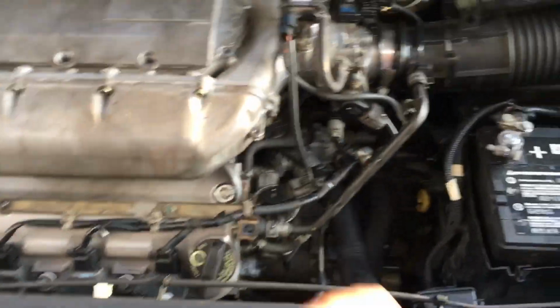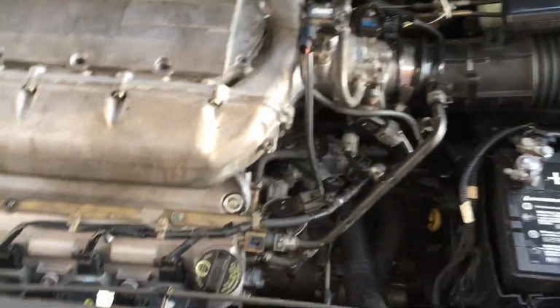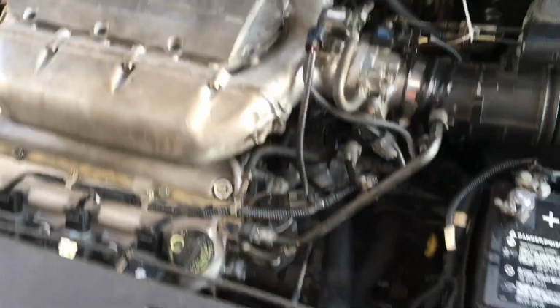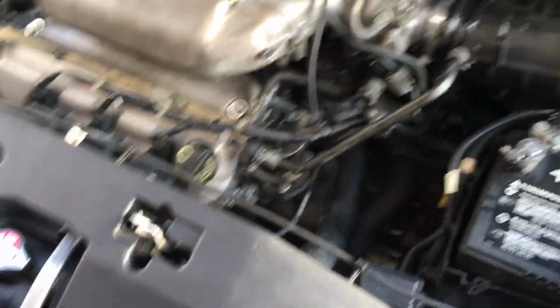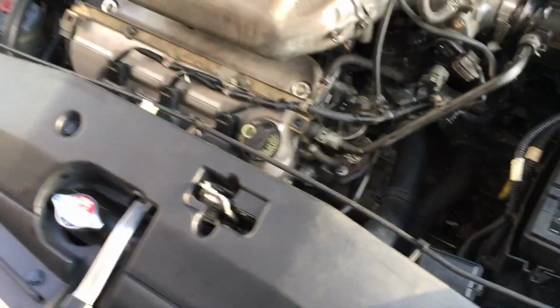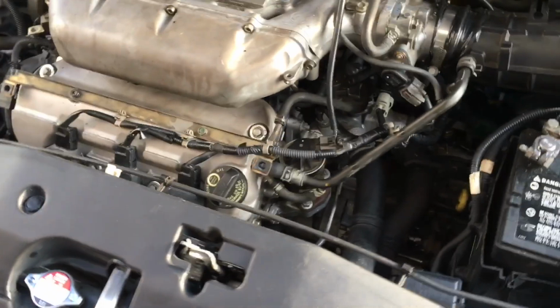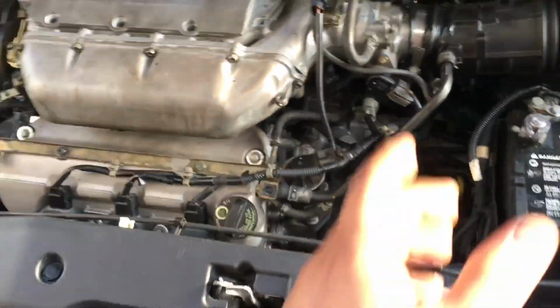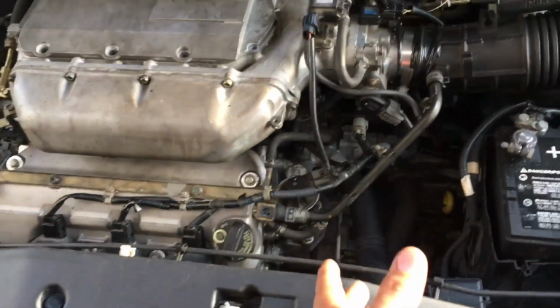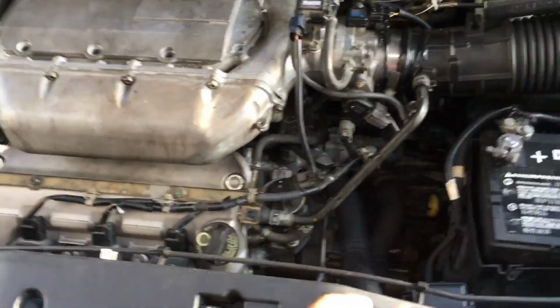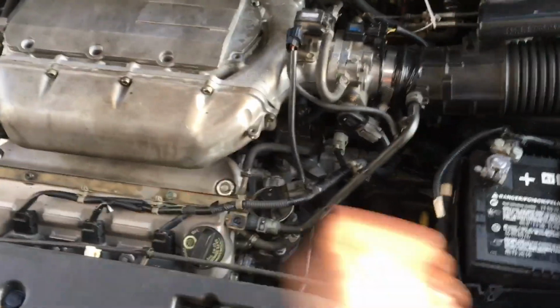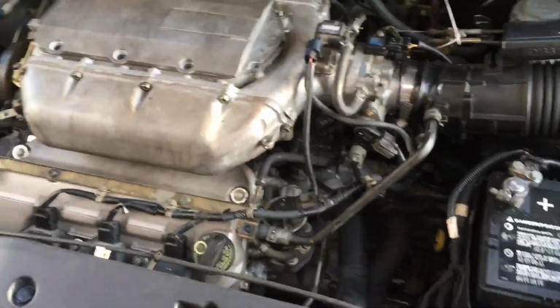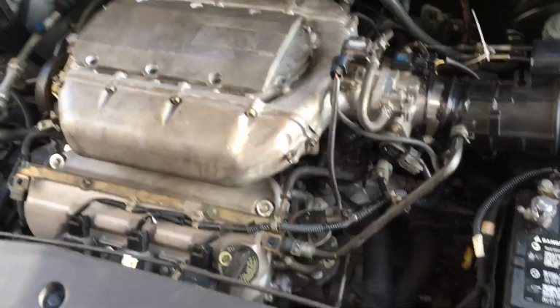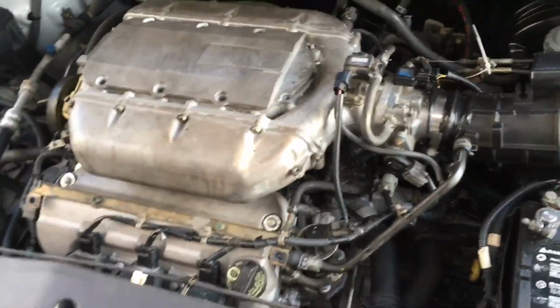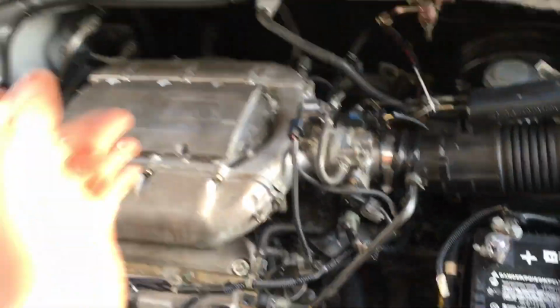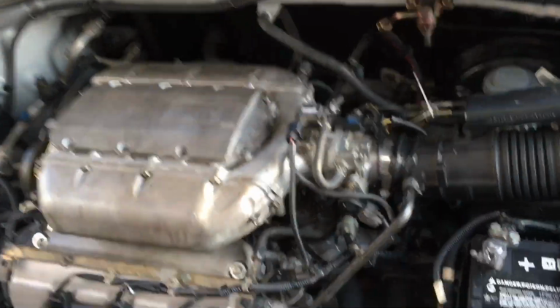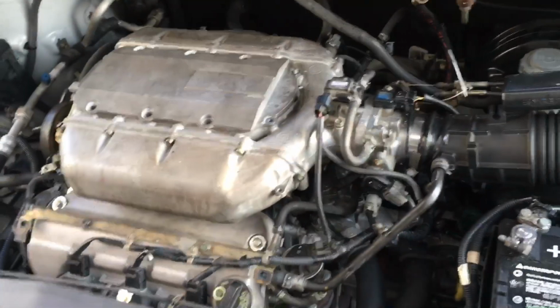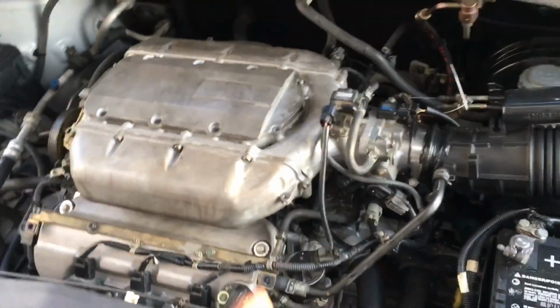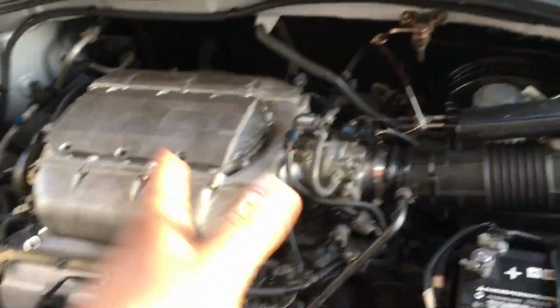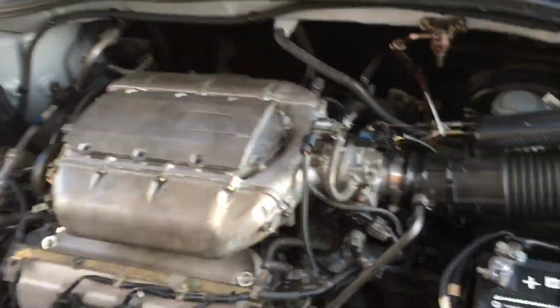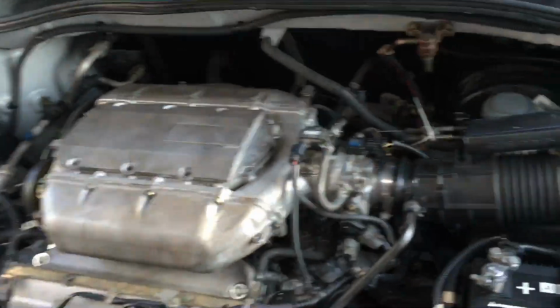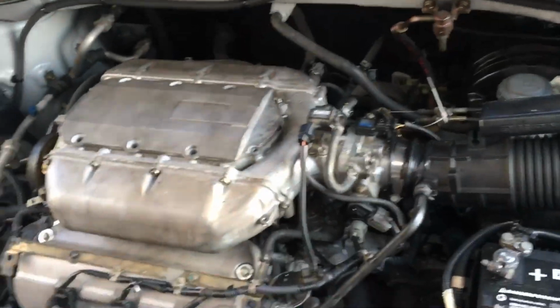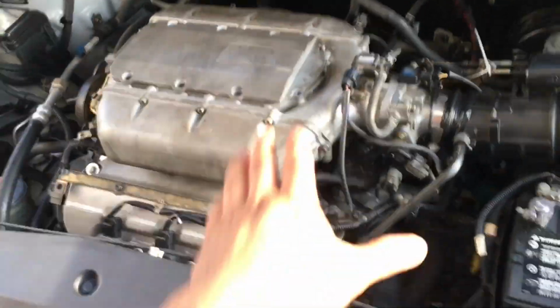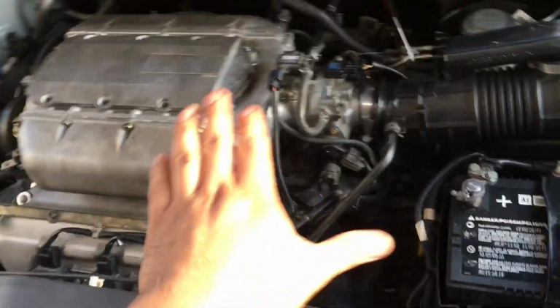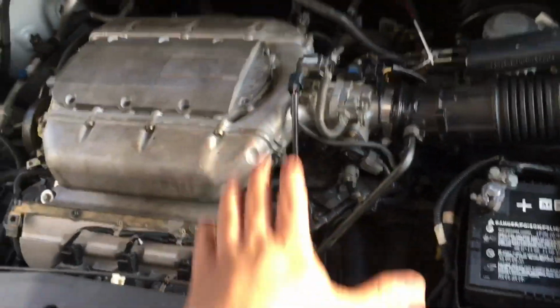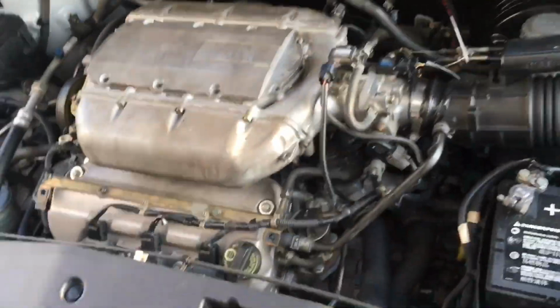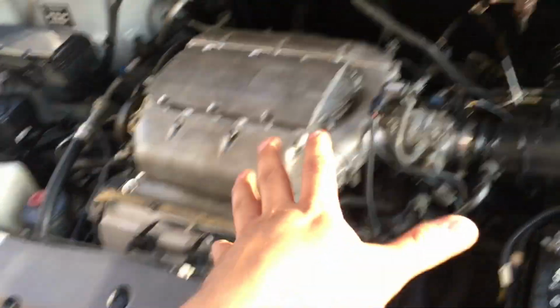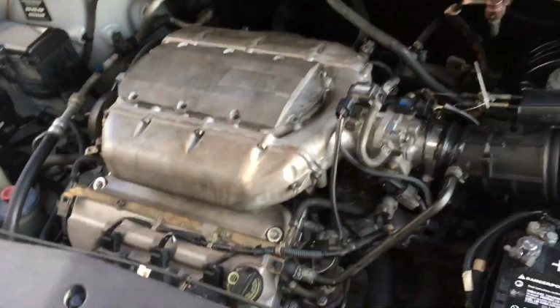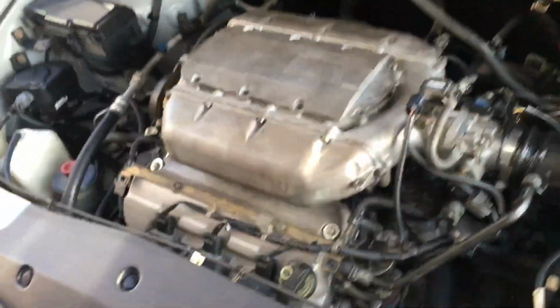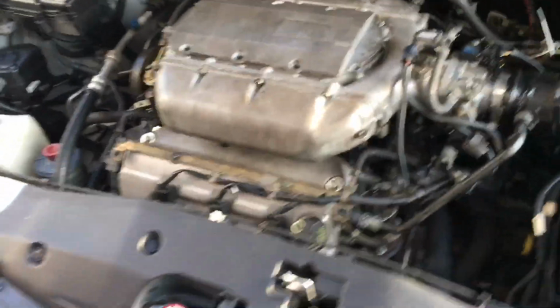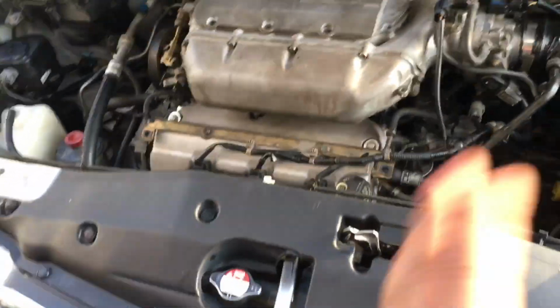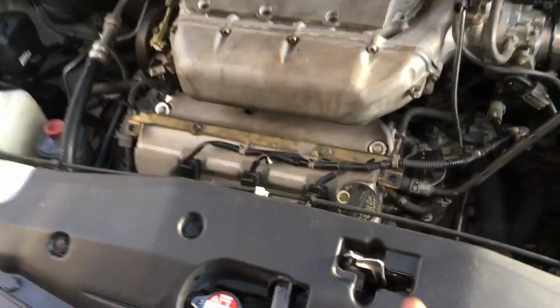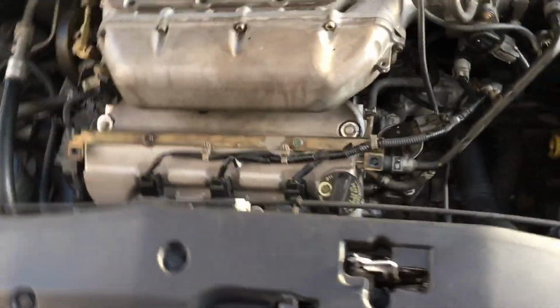One of the tricks I like to do is unplug the EGR valve and take it for a test drive again. If the misfires go away, you can narrow it down to that system — and that's exactly what happened here. Let me show you what the main problem is.